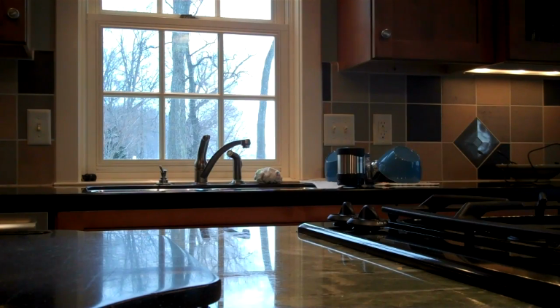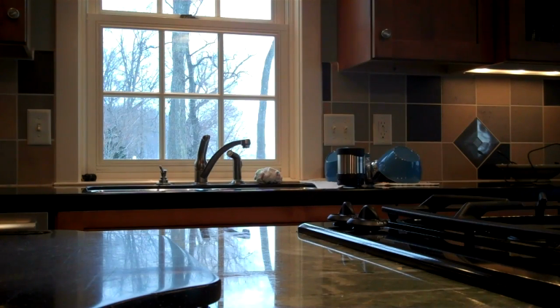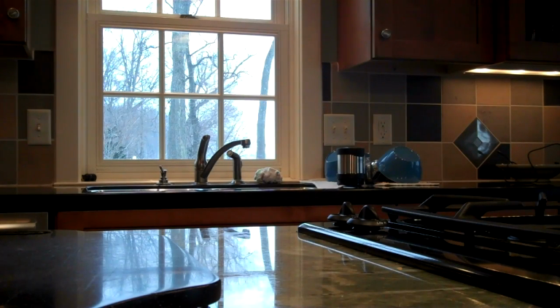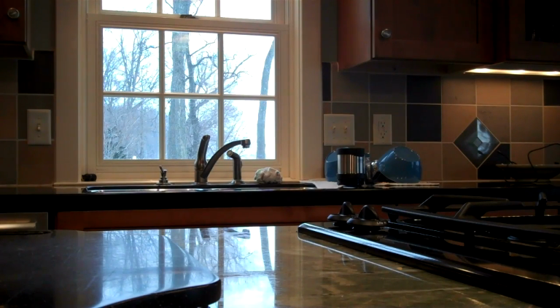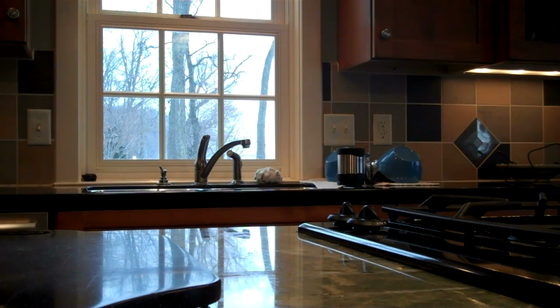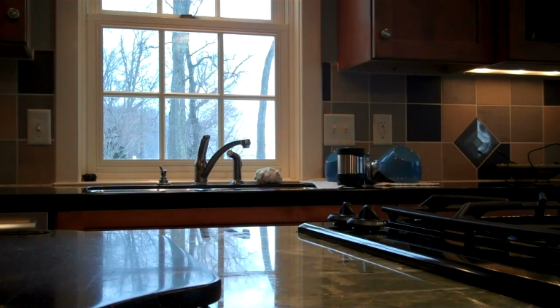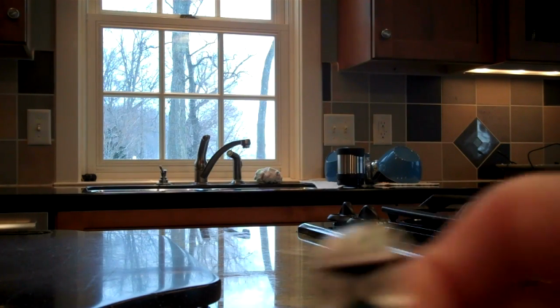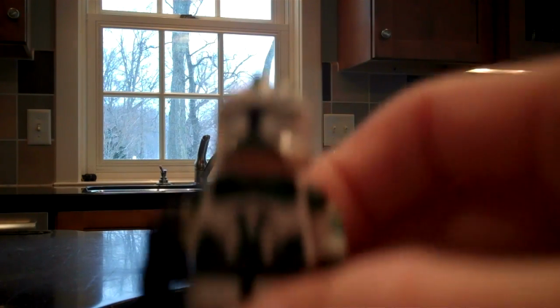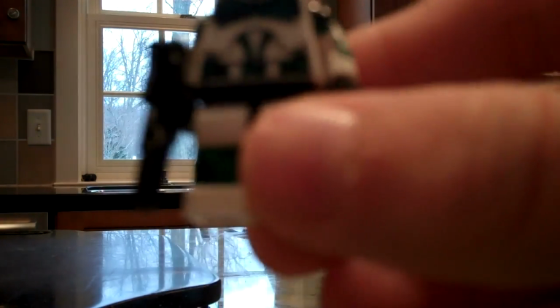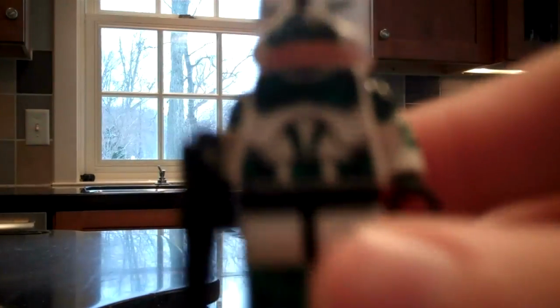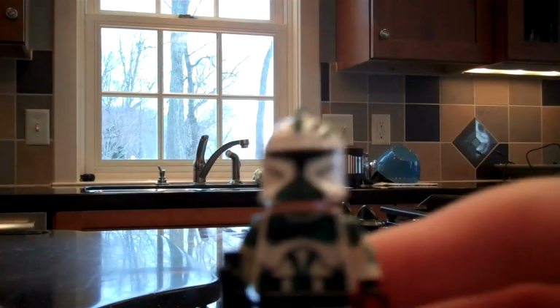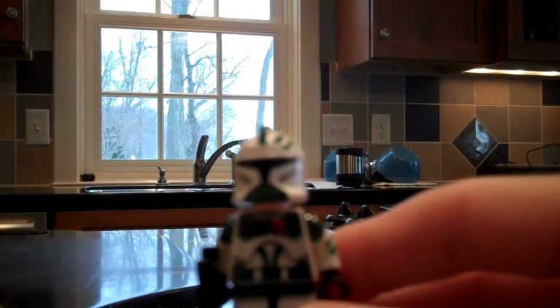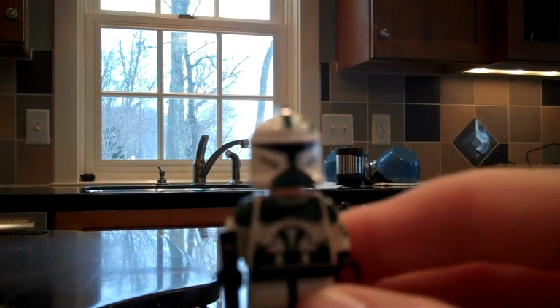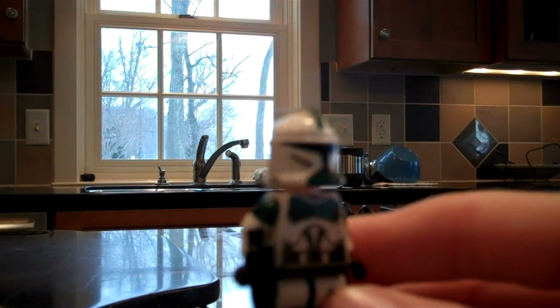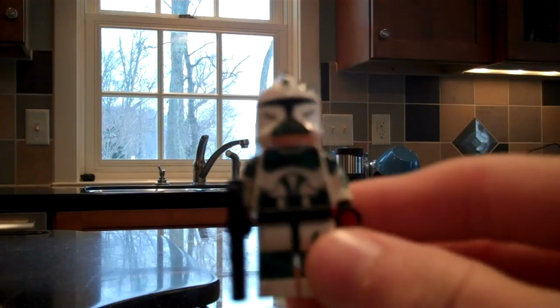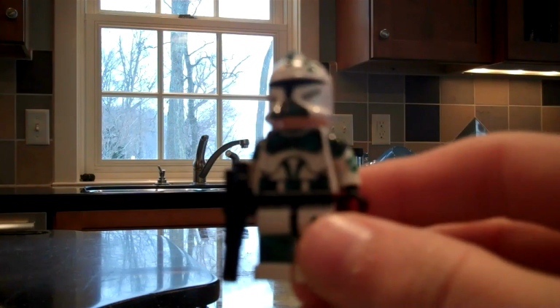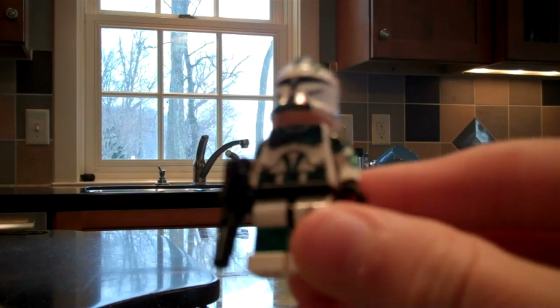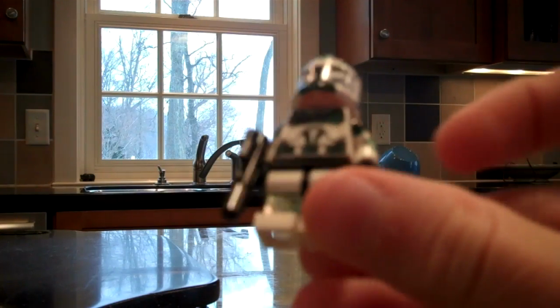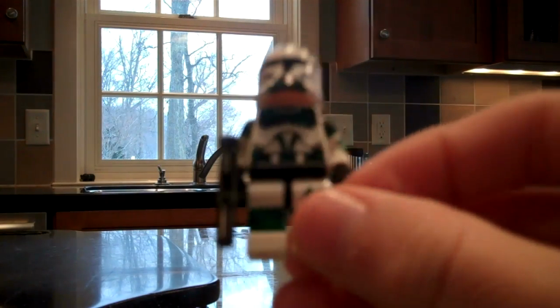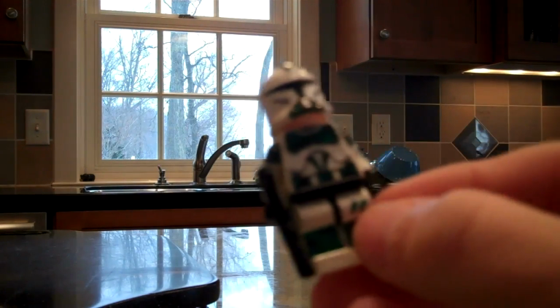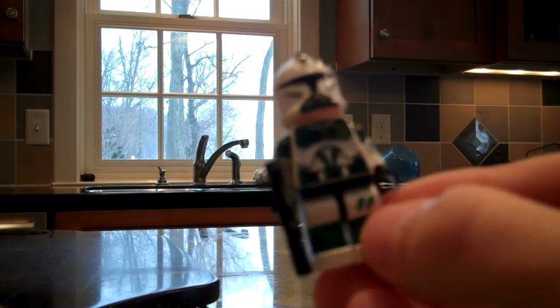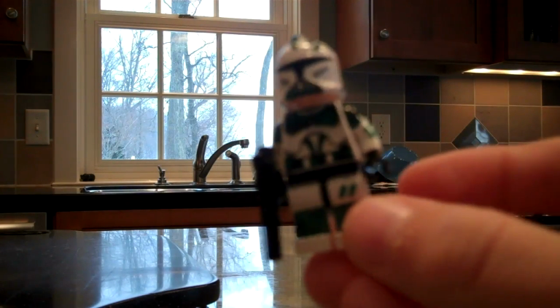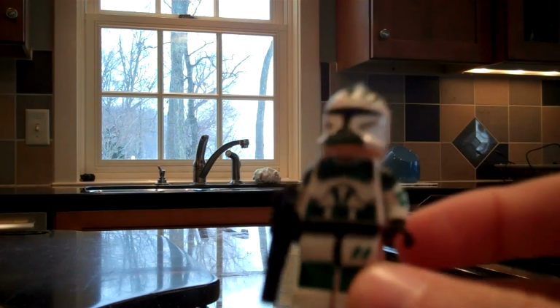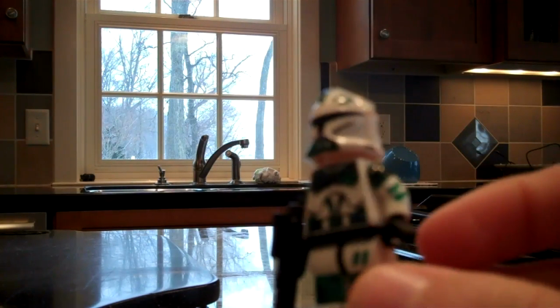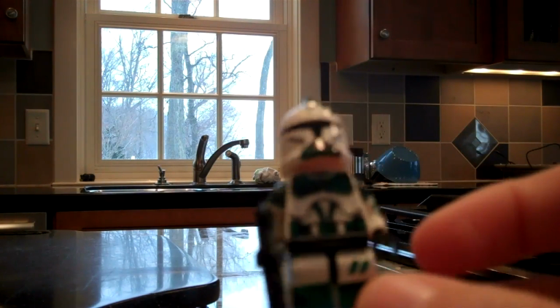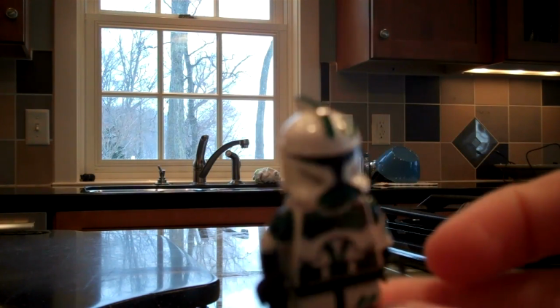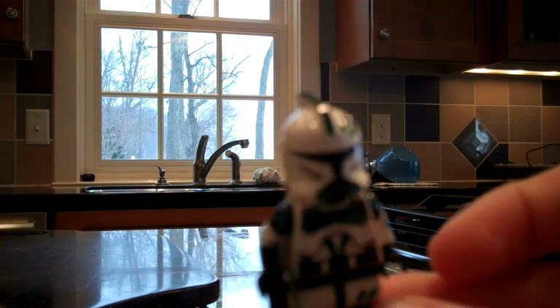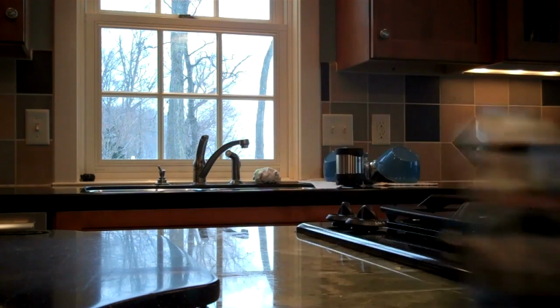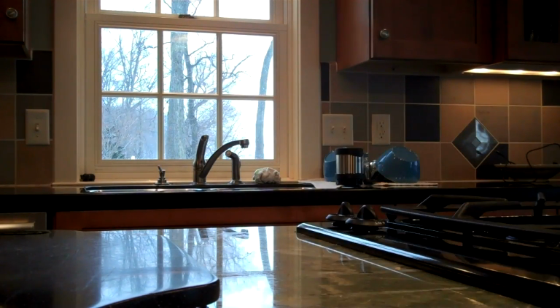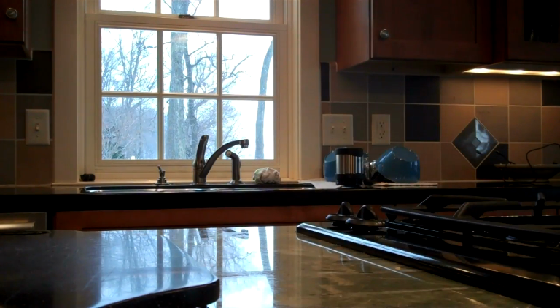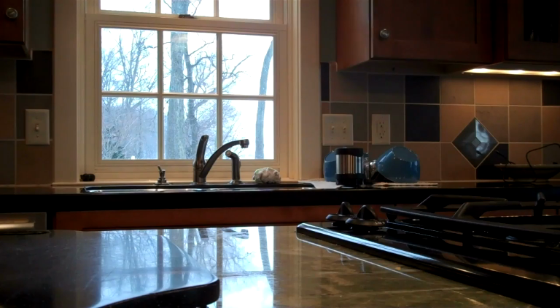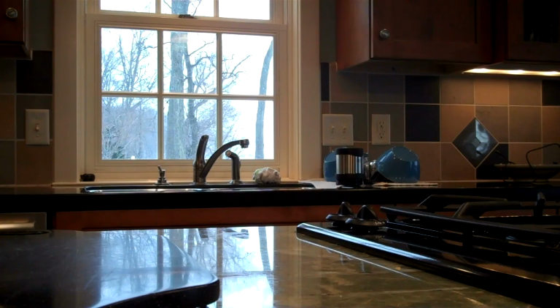Here's my custom Commander Bree. He's pretty cool, I like him.